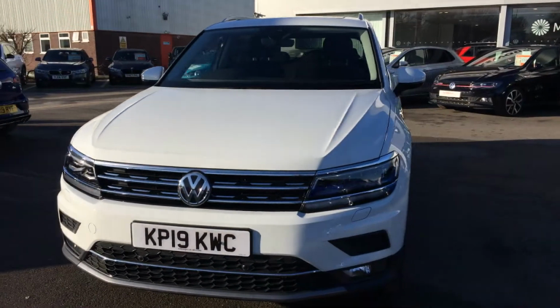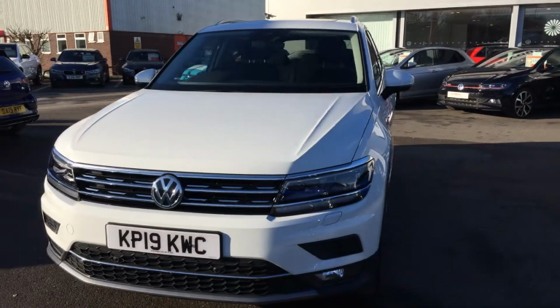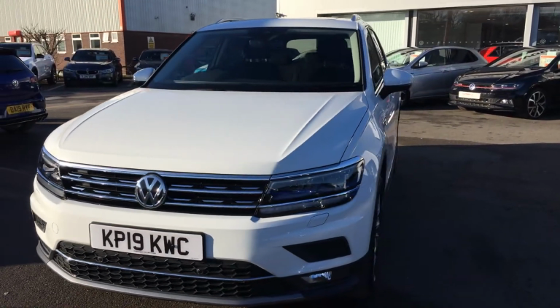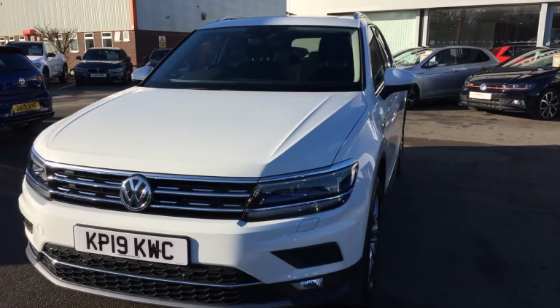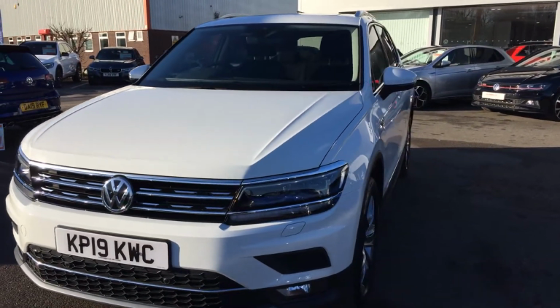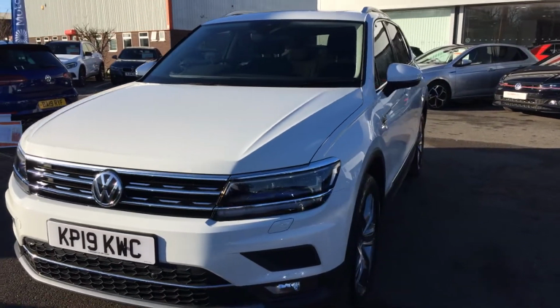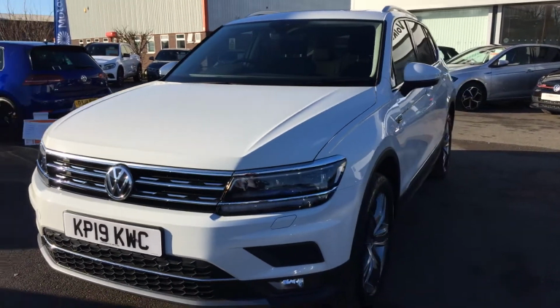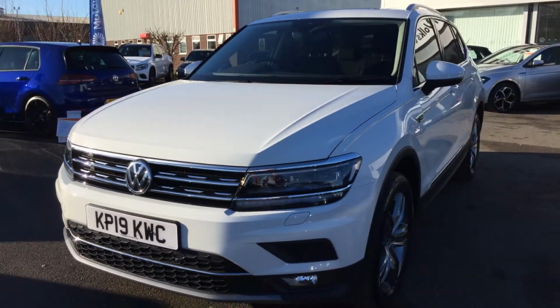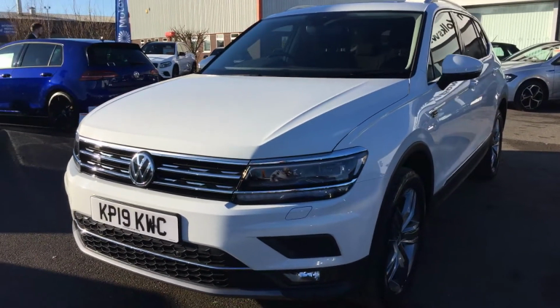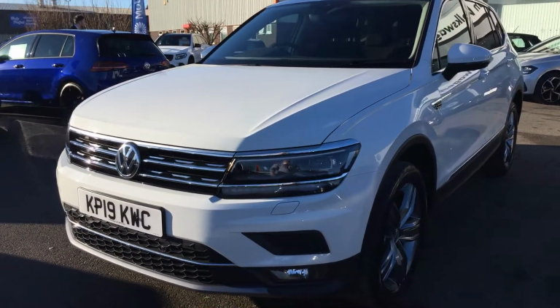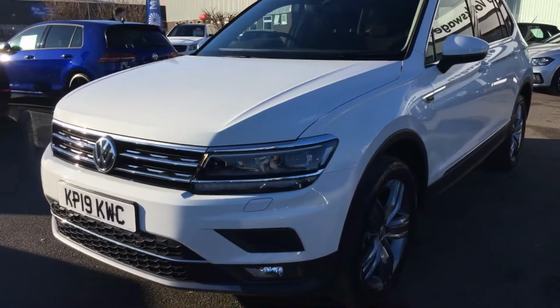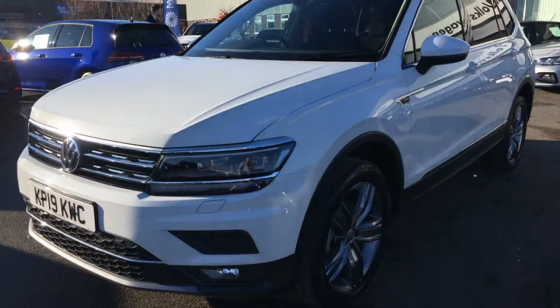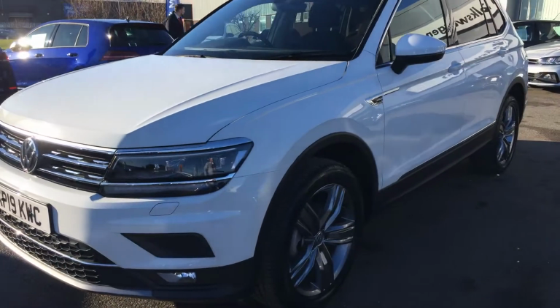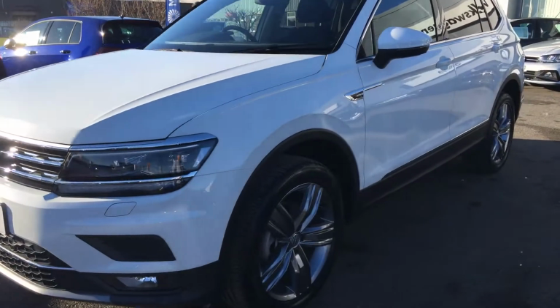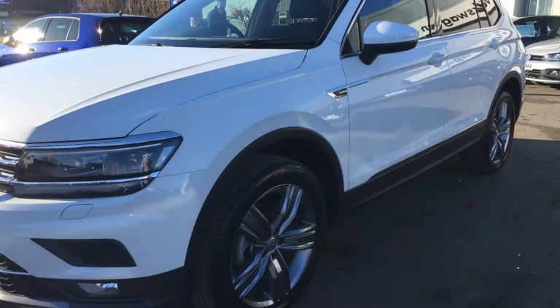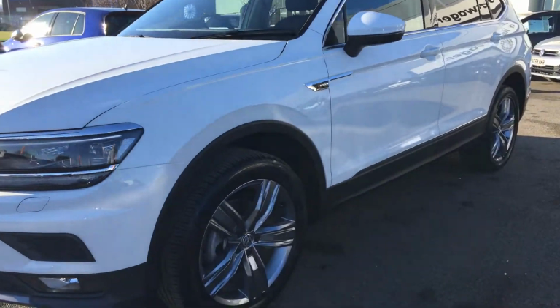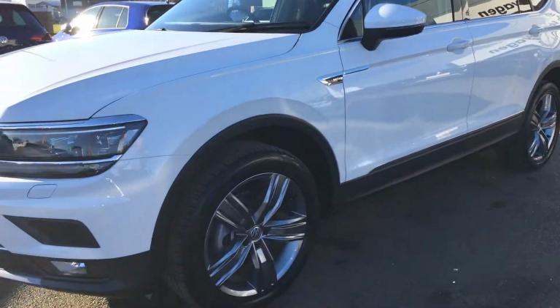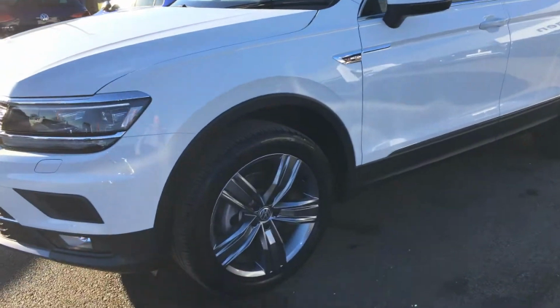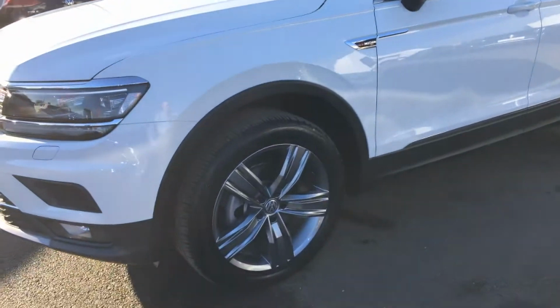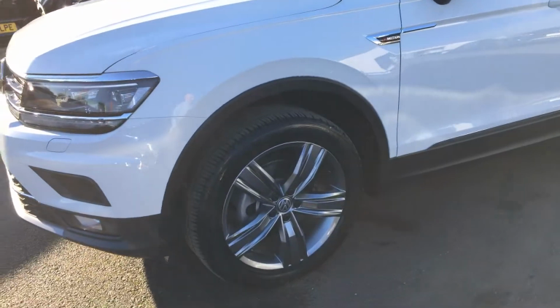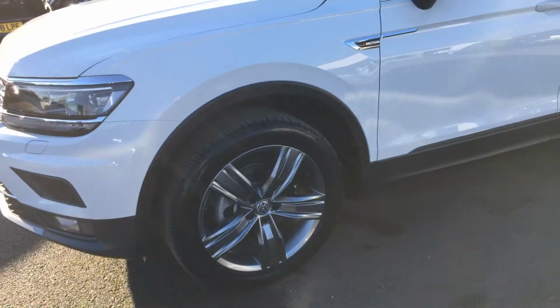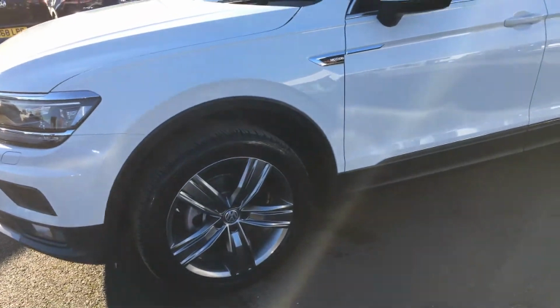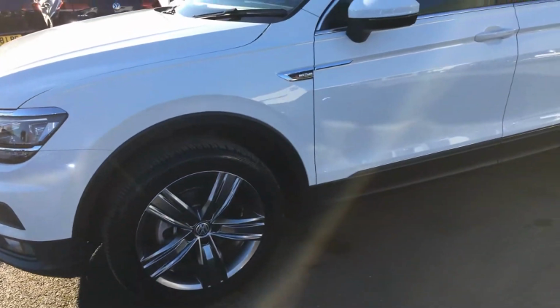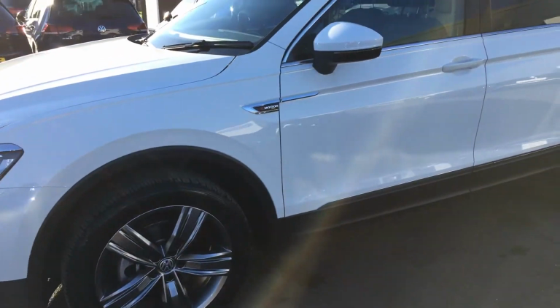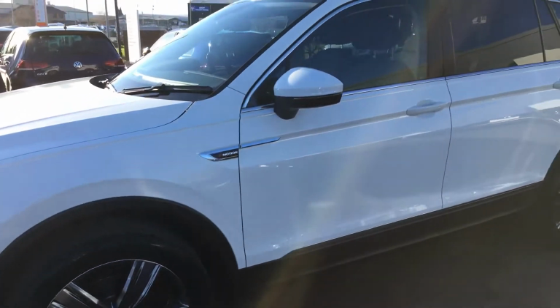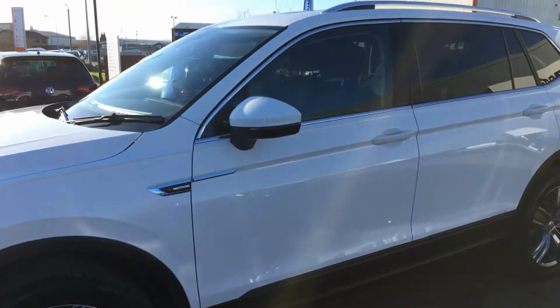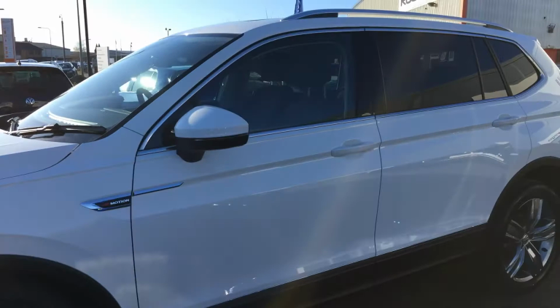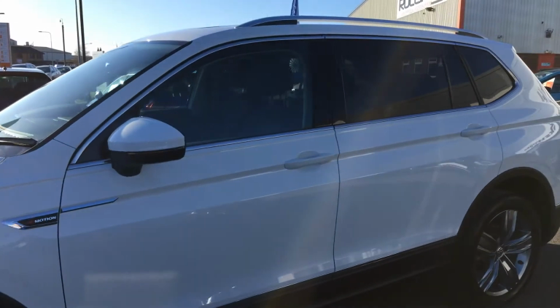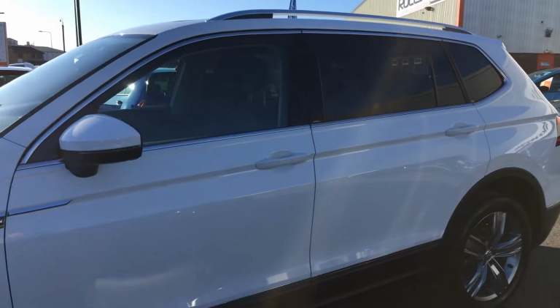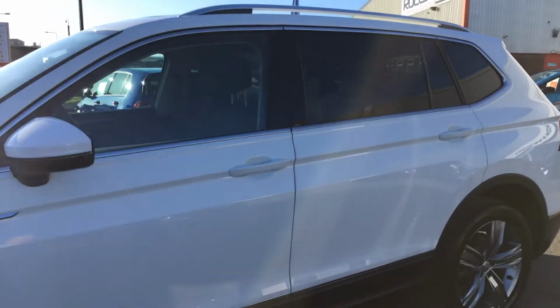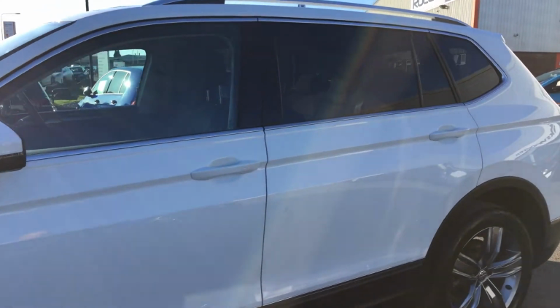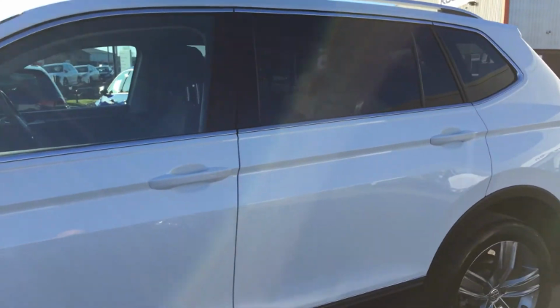It's in the SEL model, so you get the upgraded lights and the Victoria five-spoke alloy wheels. The car has done less than a thousand miles, so it's, as you'd expect, absolutely pristine.